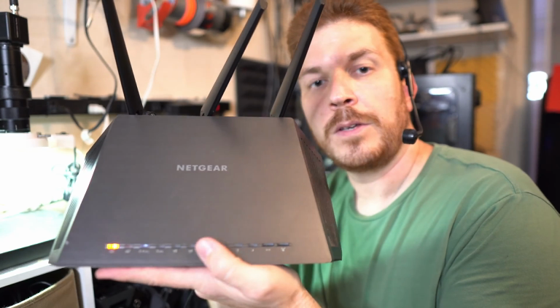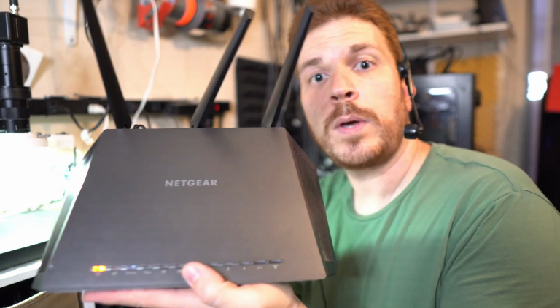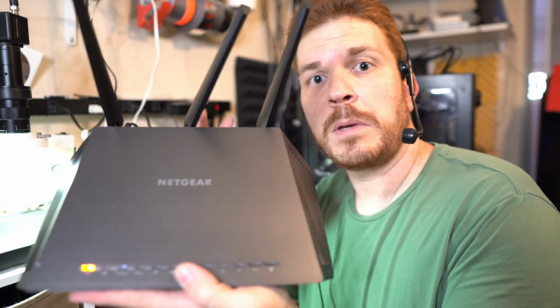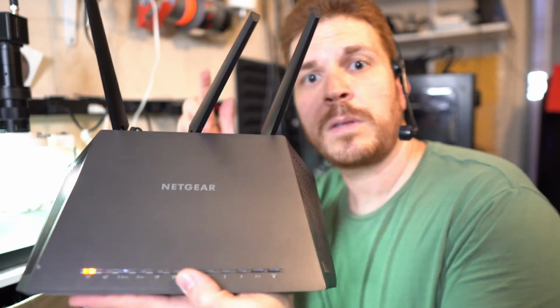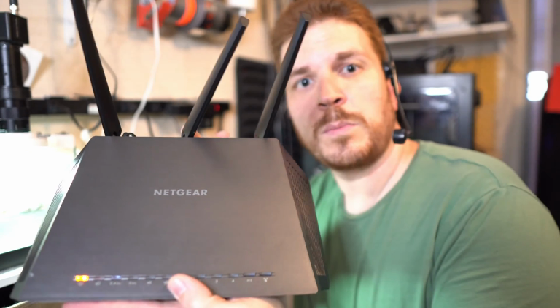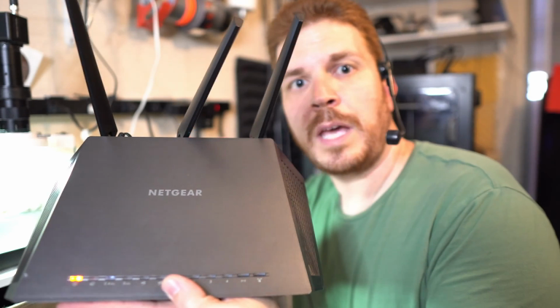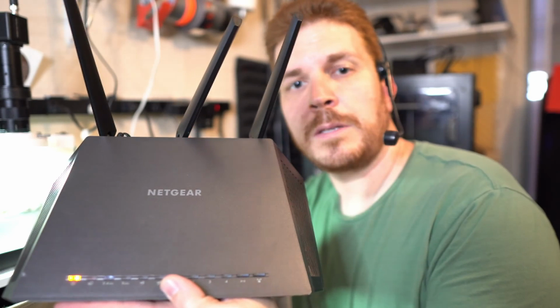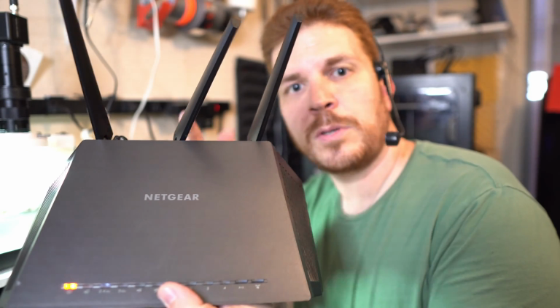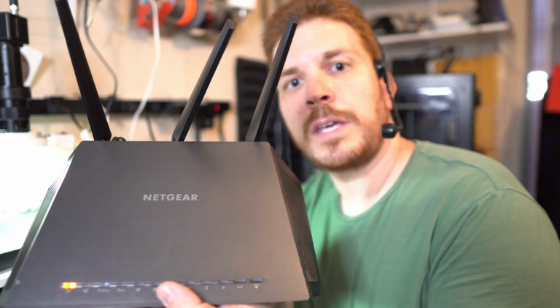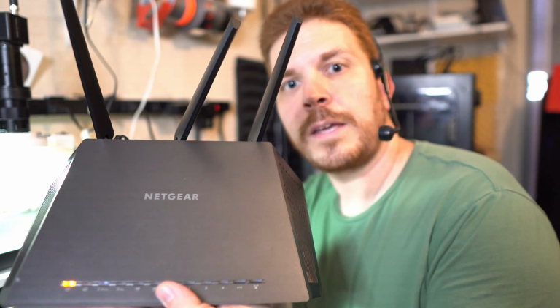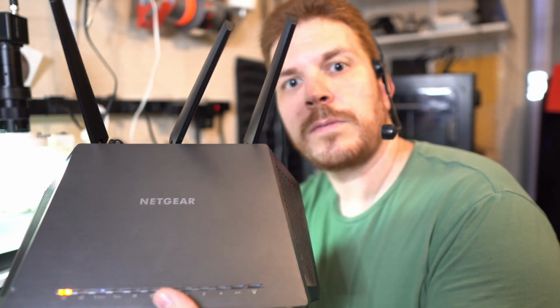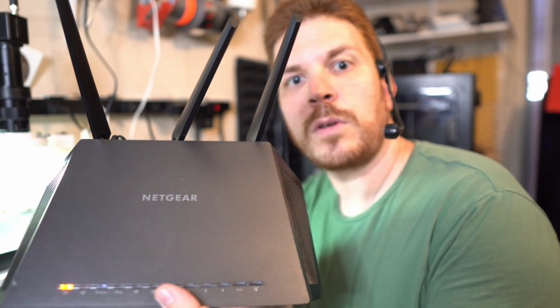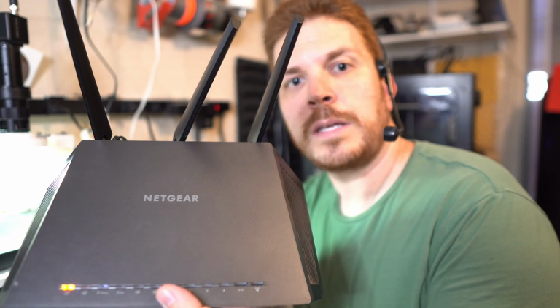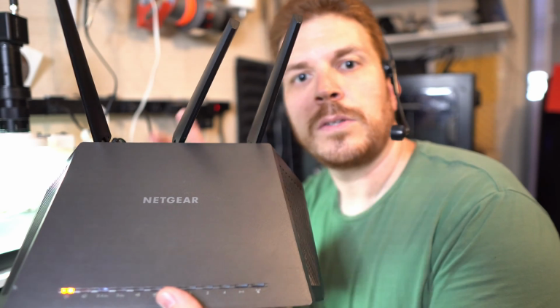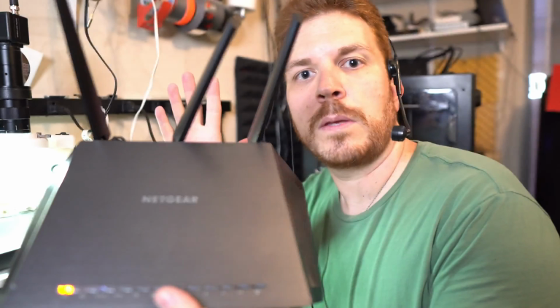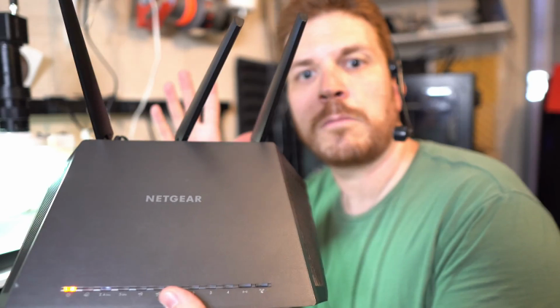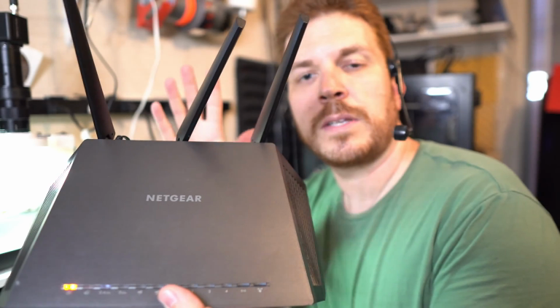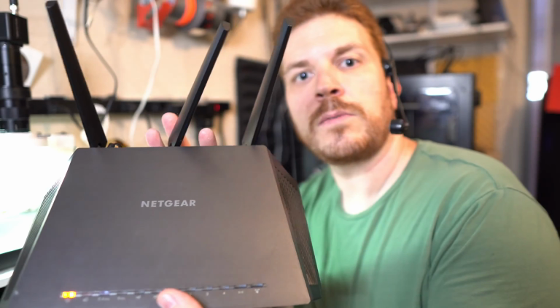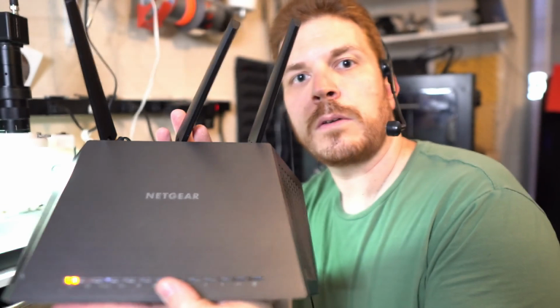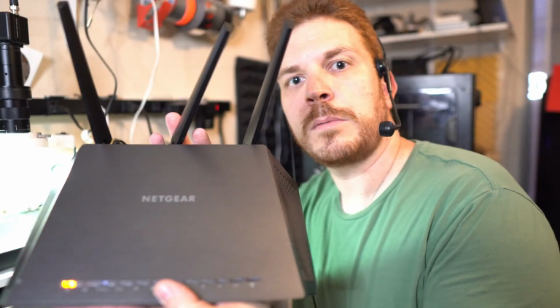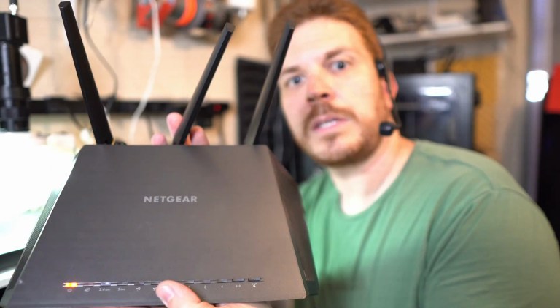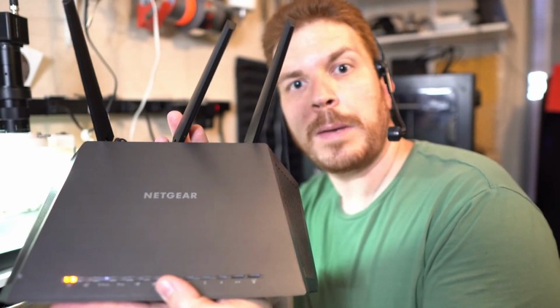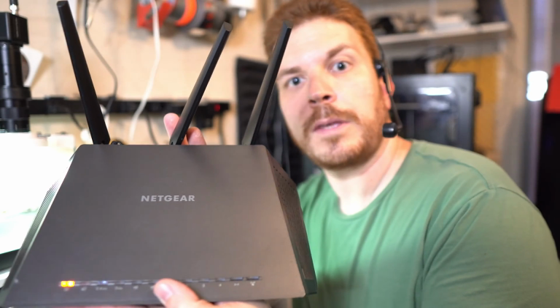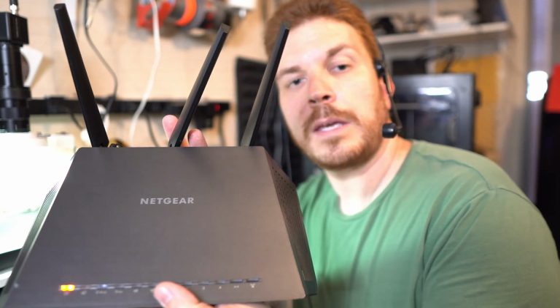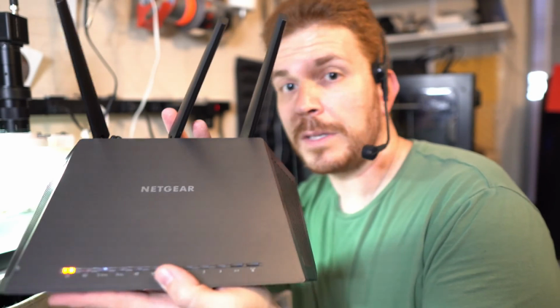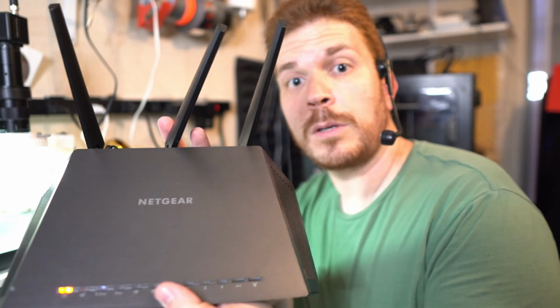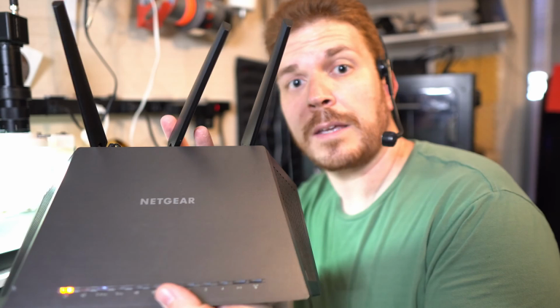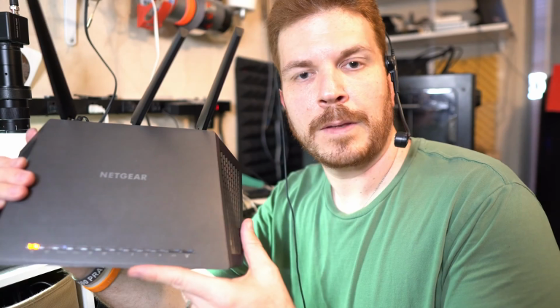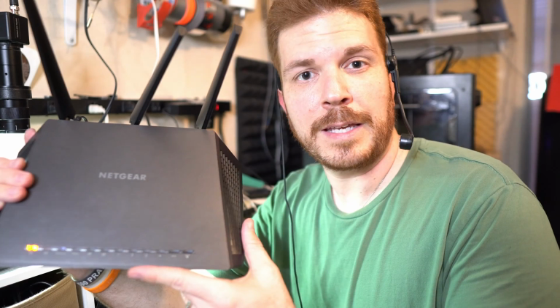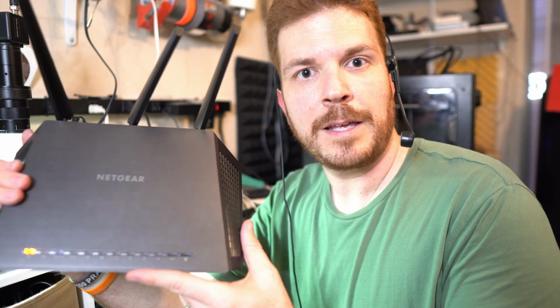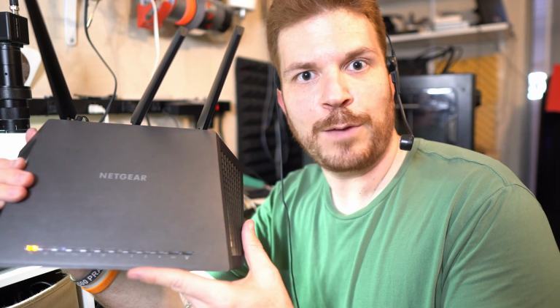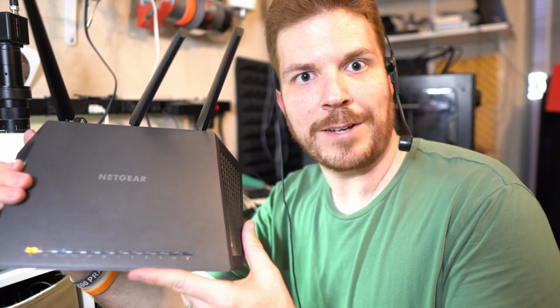In my next video I'm going to do a factory reset on it, check out the firmware, and see what we can get loaded up on it to see if it's still a viable router. Go ahead and make sure that you're subscribed and tap the notification icon so that when I release the next video you'll see where I'm at with this — and I'll be giving it away. Thank you for watching.